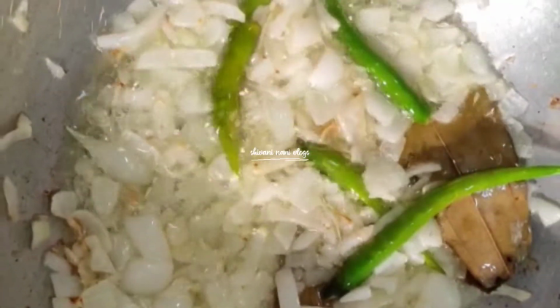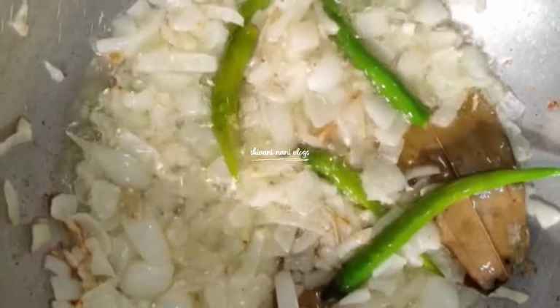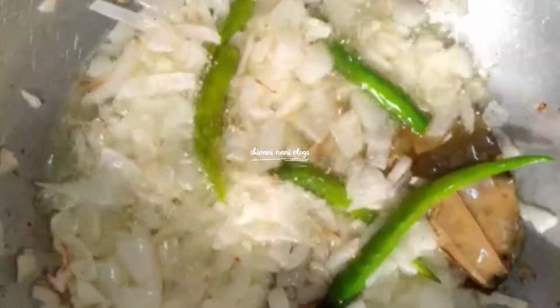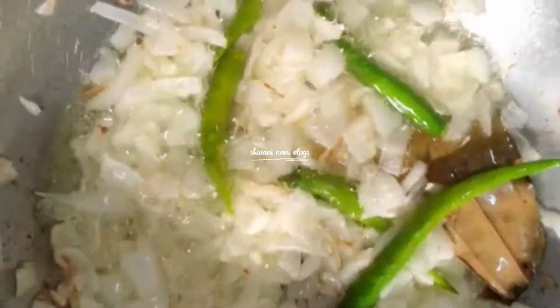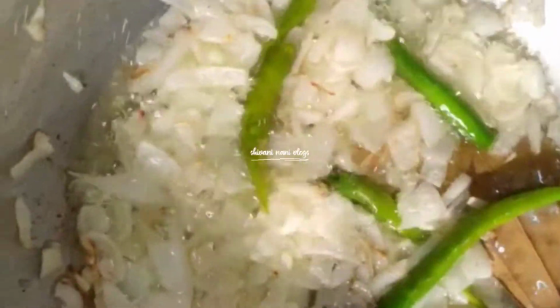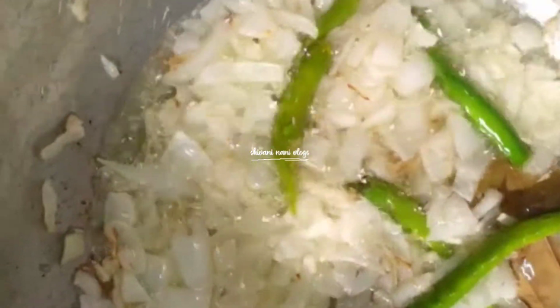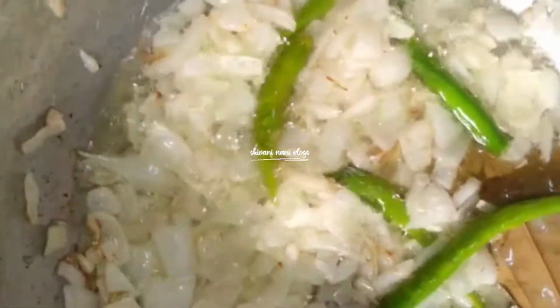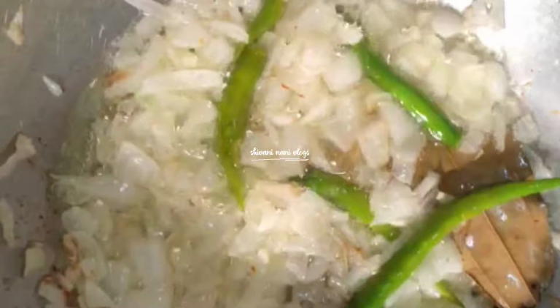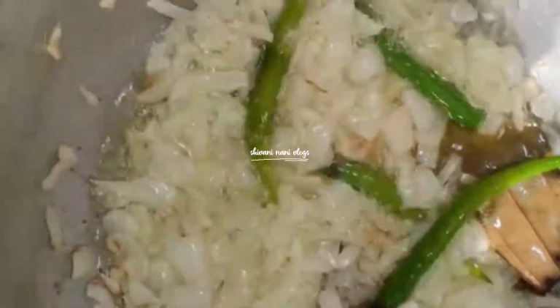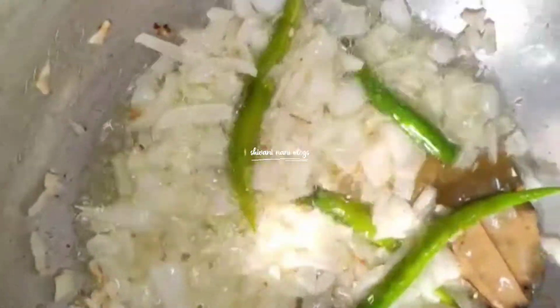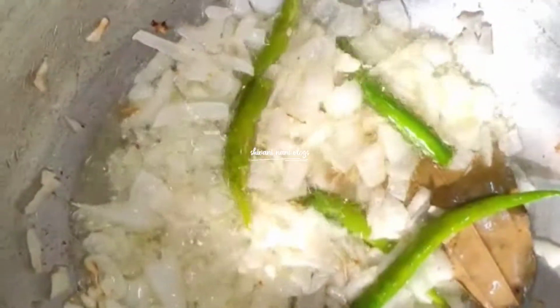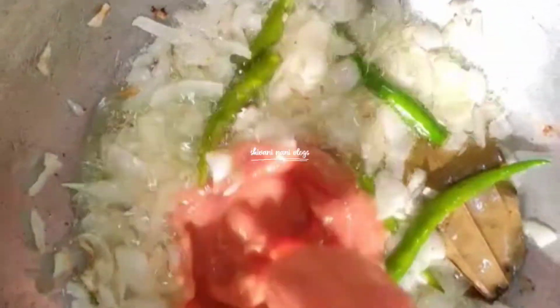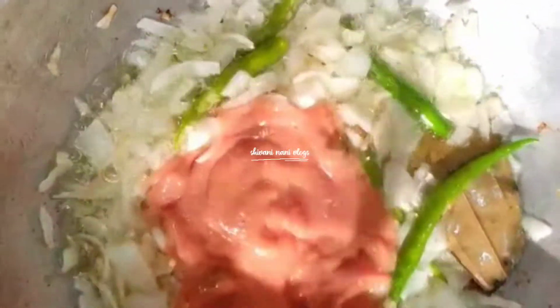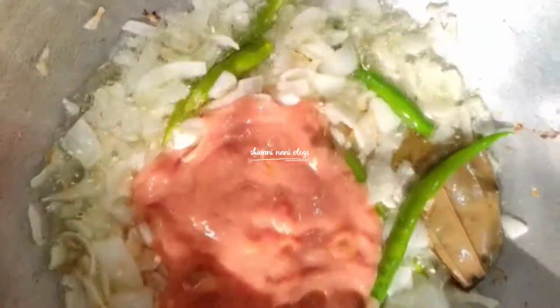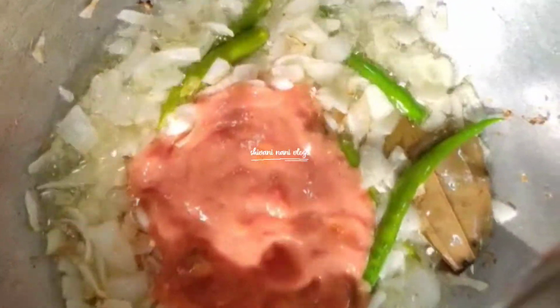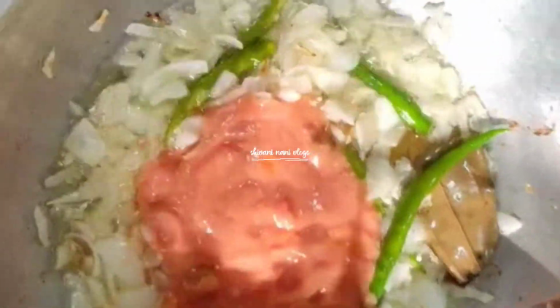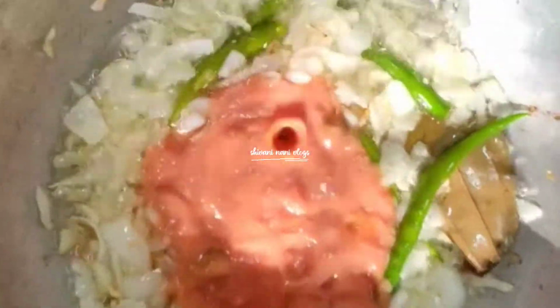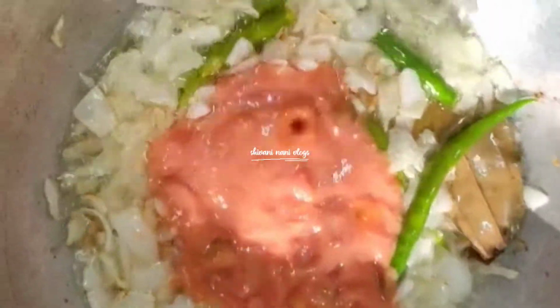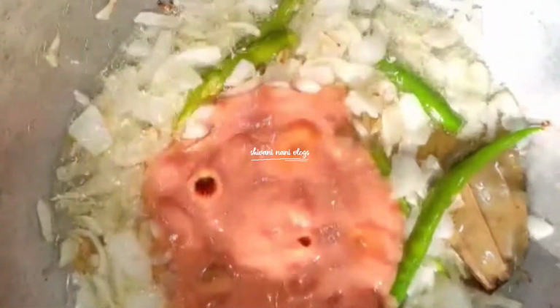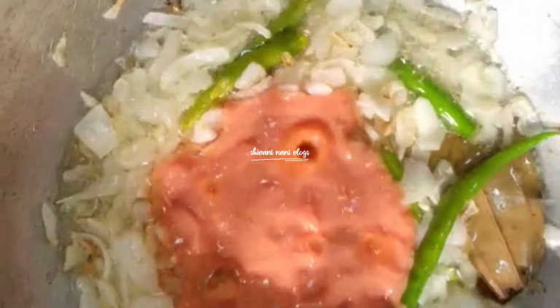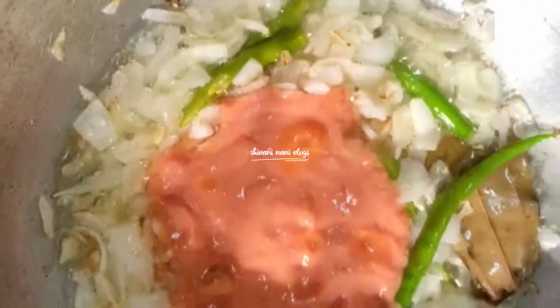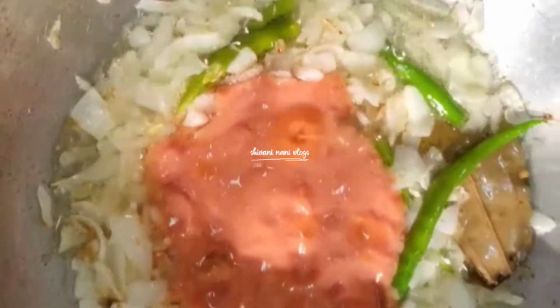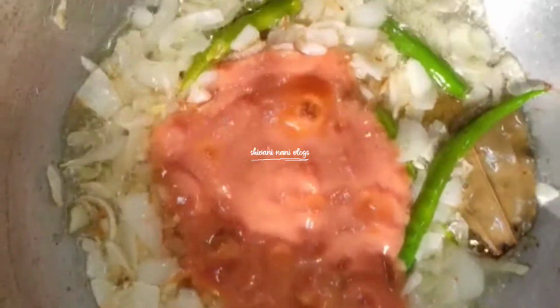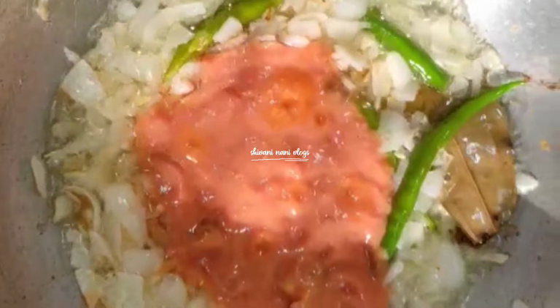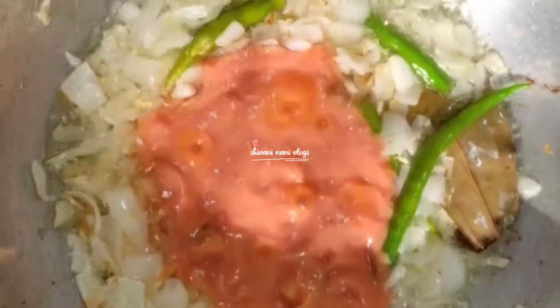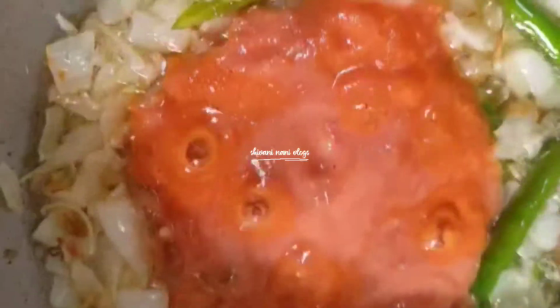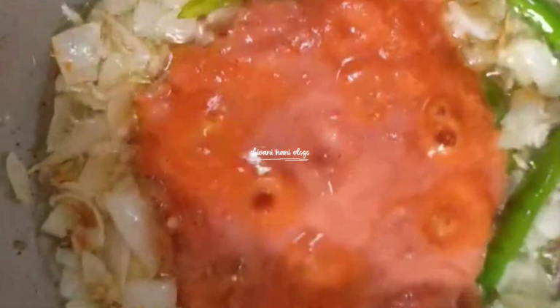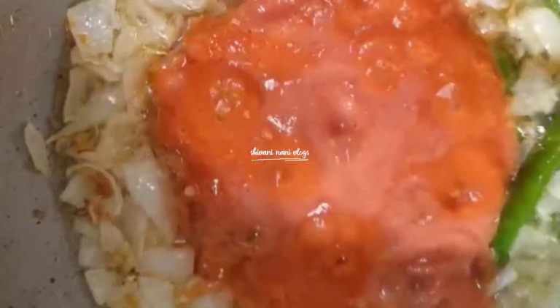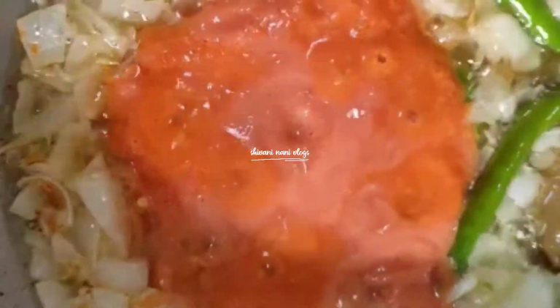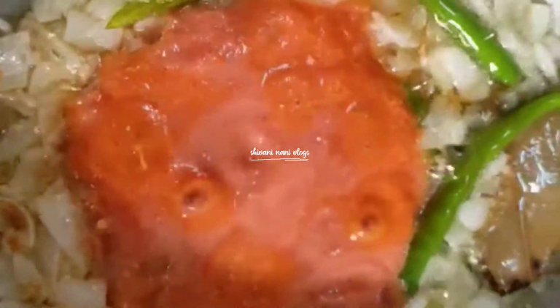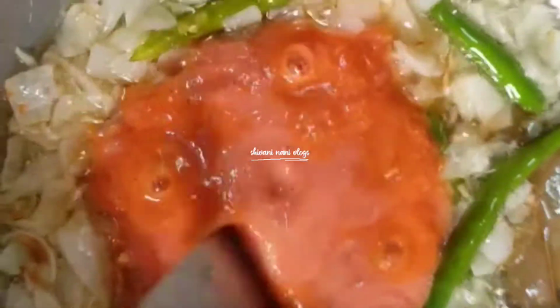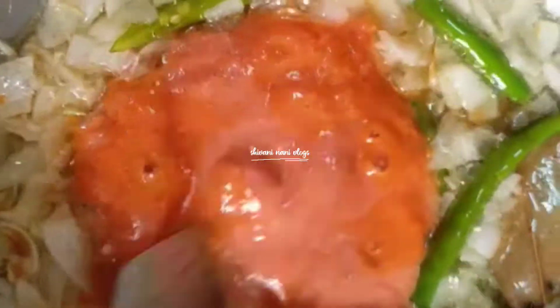I am going to add some tomato paste to the top.